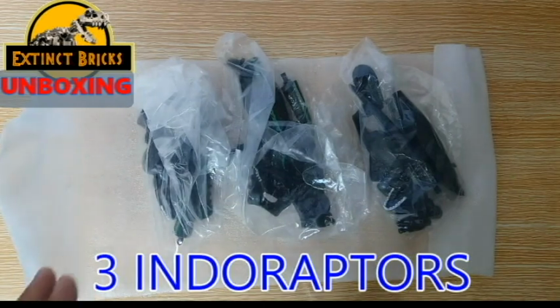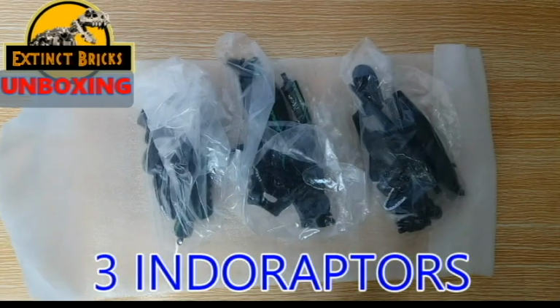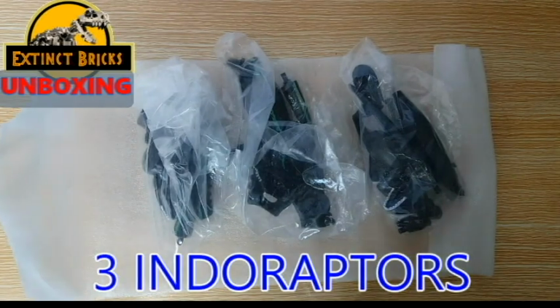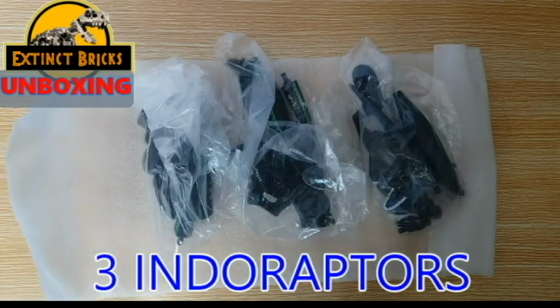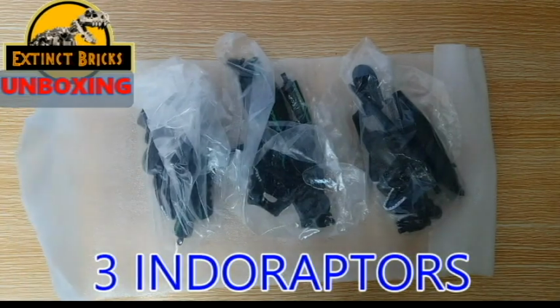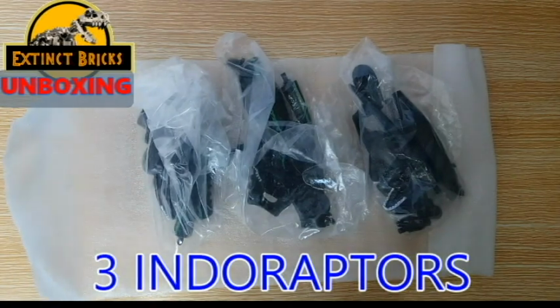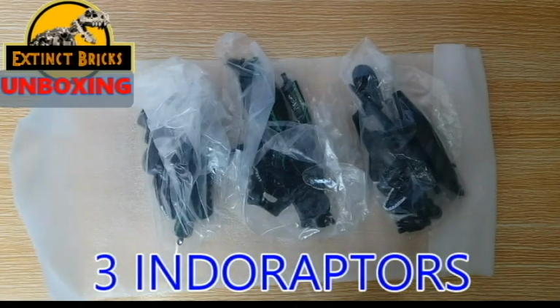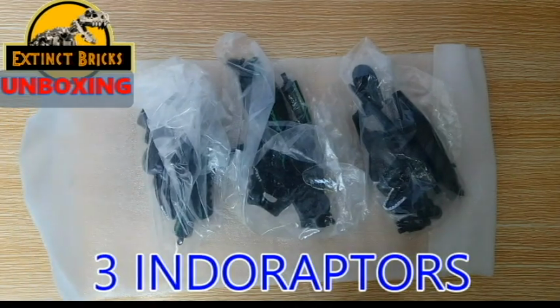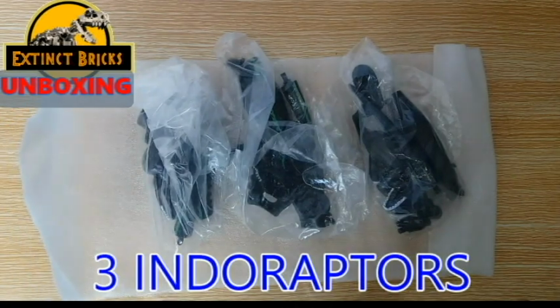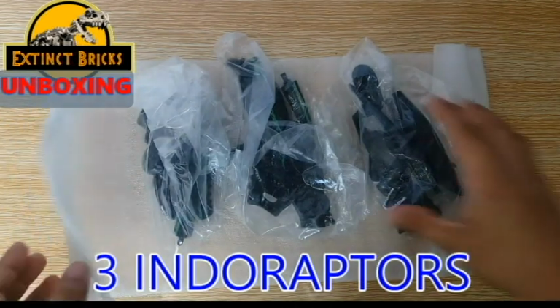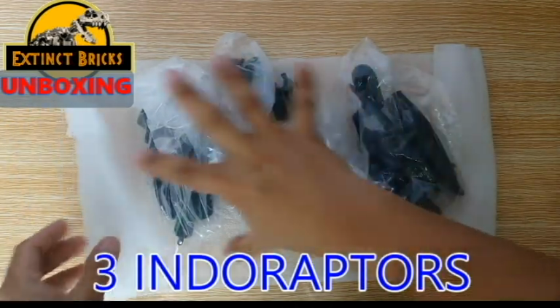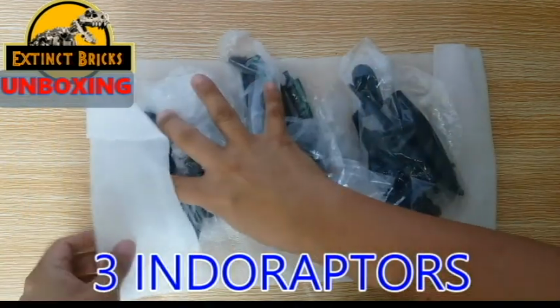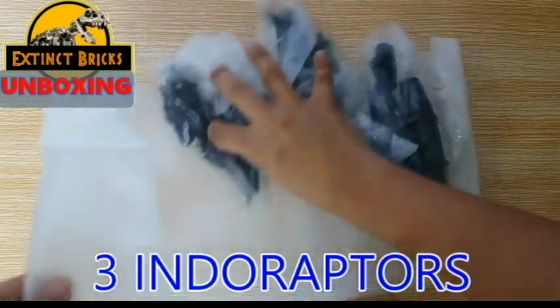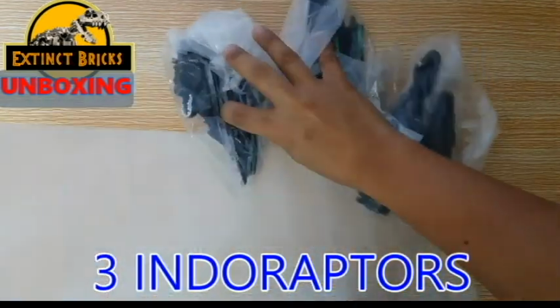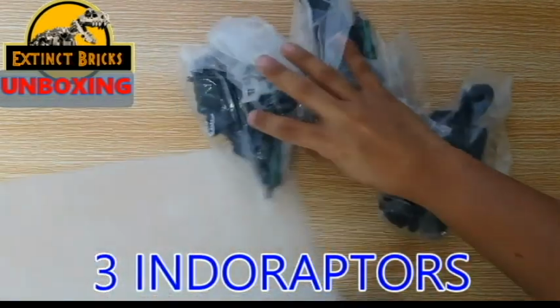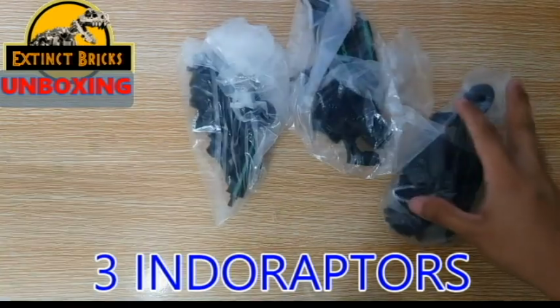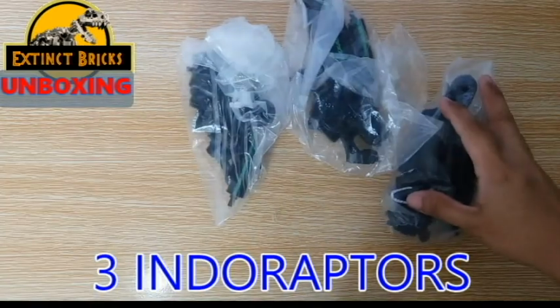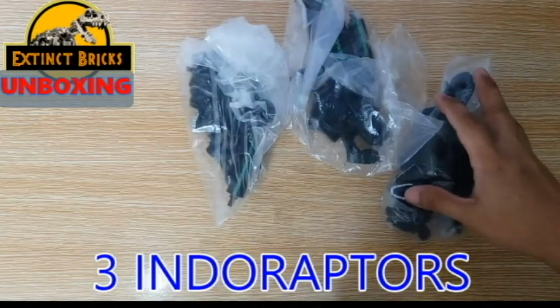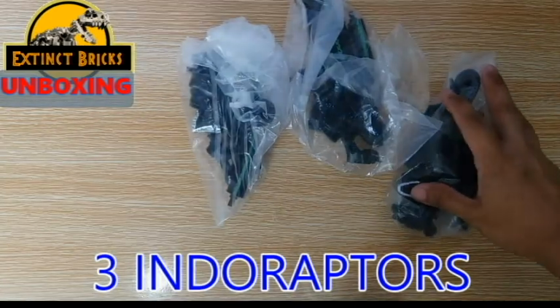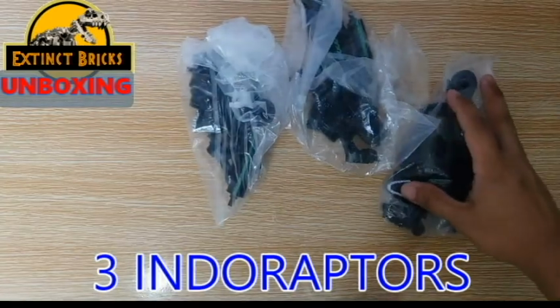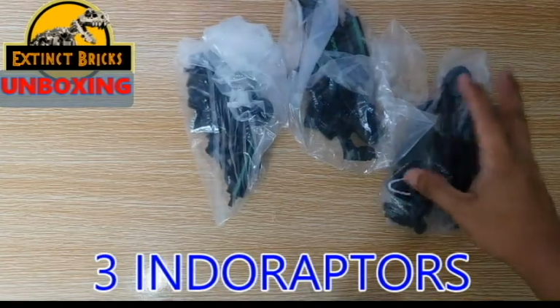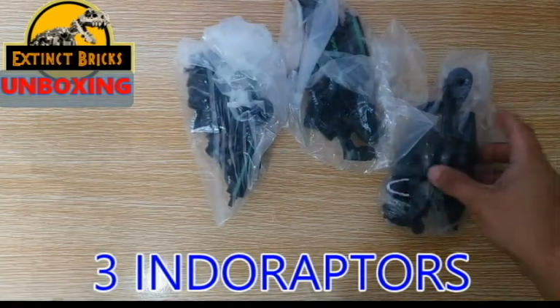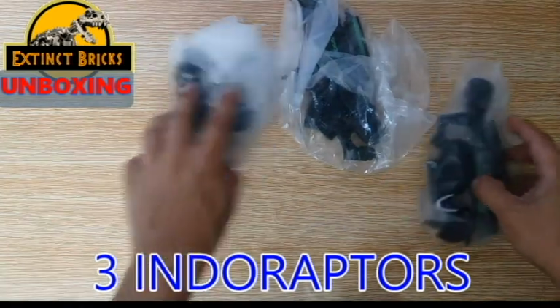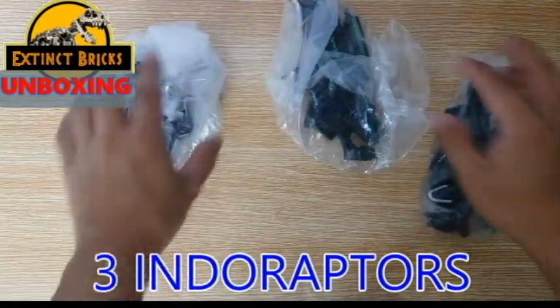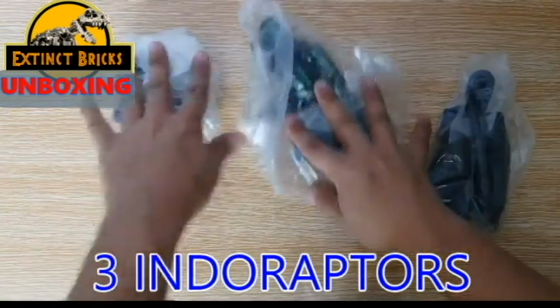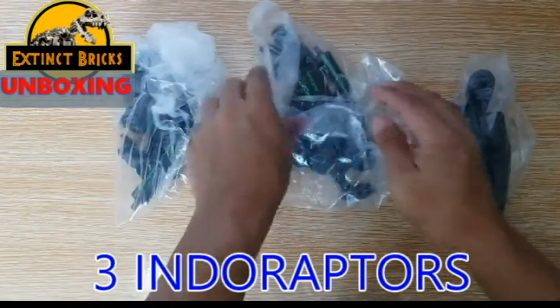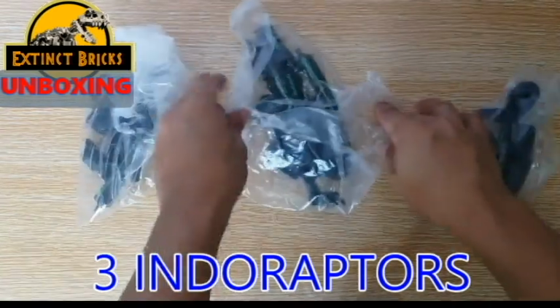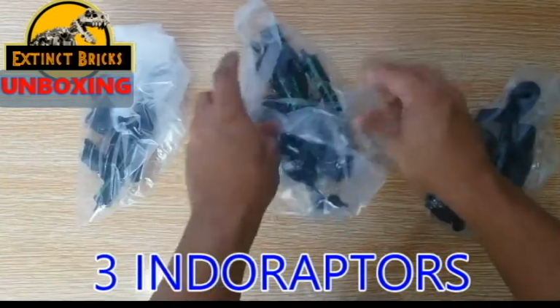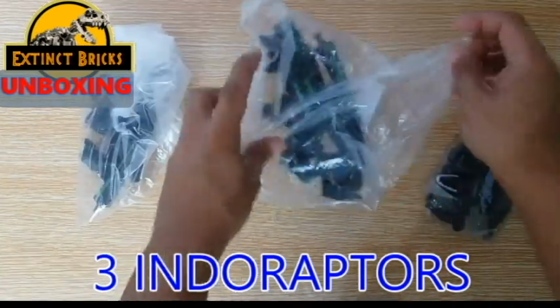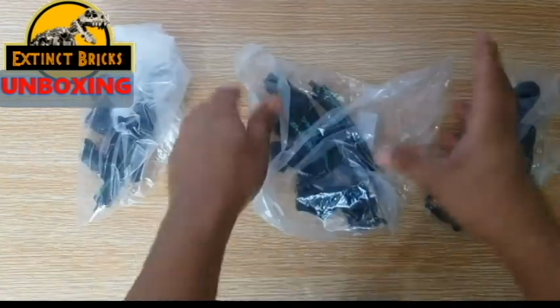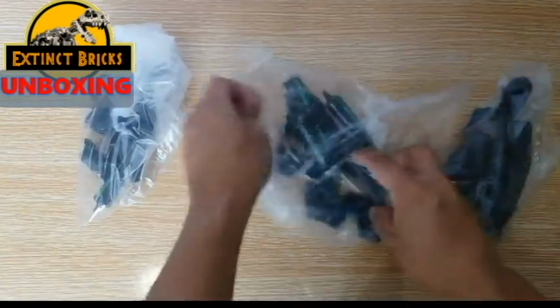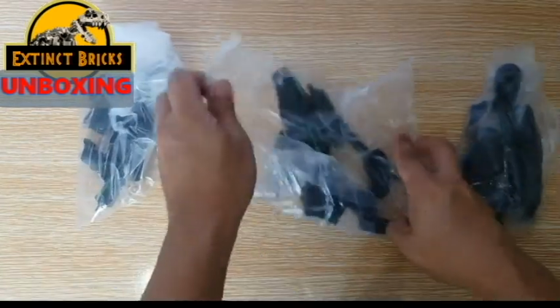Three Indorators! We won't be showing off everything because they're all just the same, and we're just going to pick just one and let's put the other two aside.